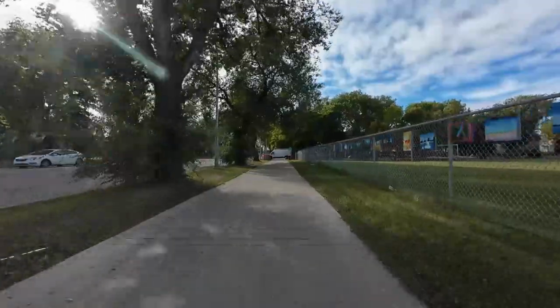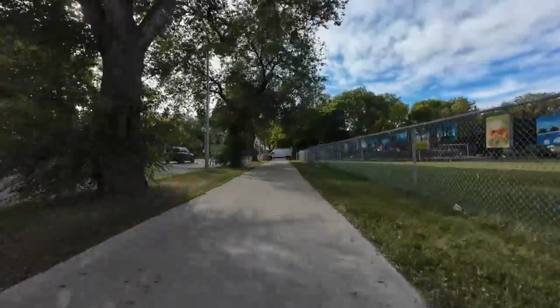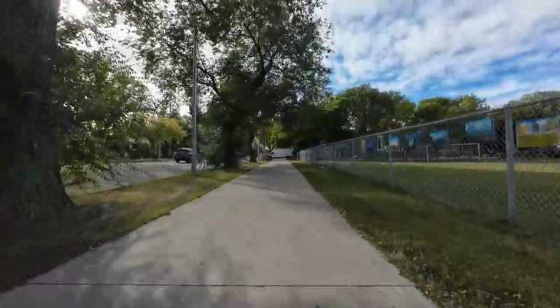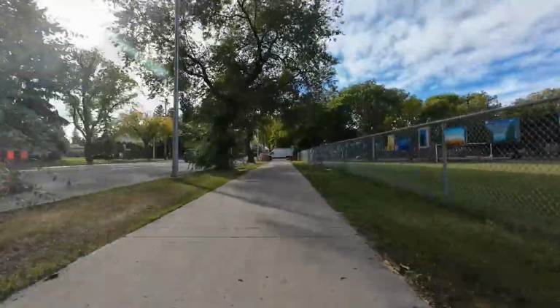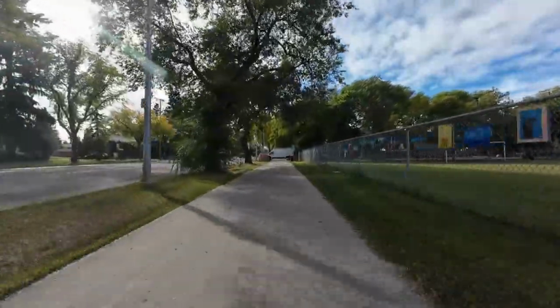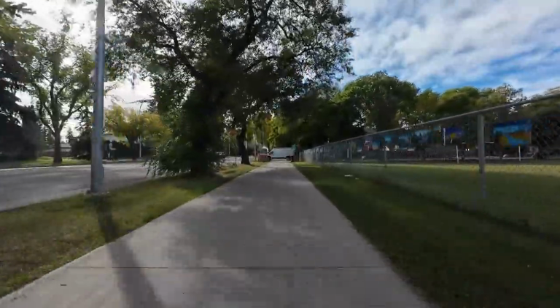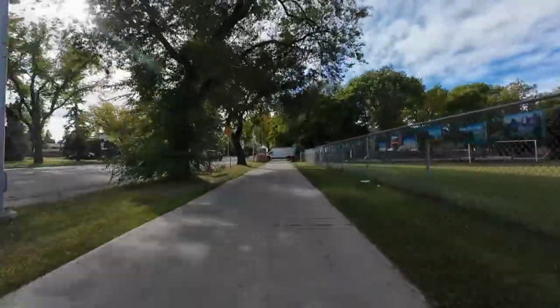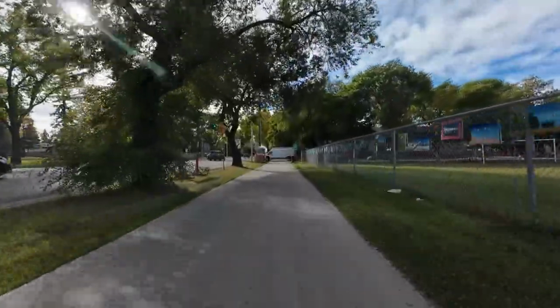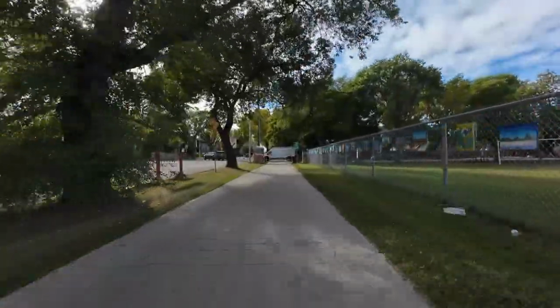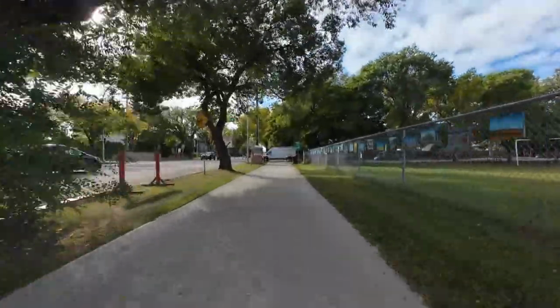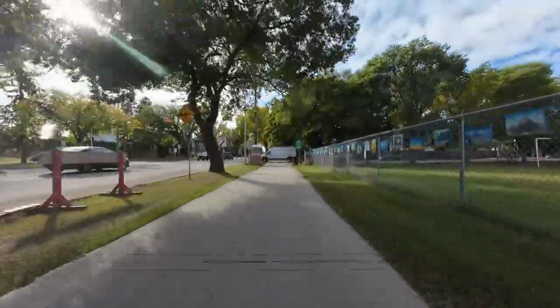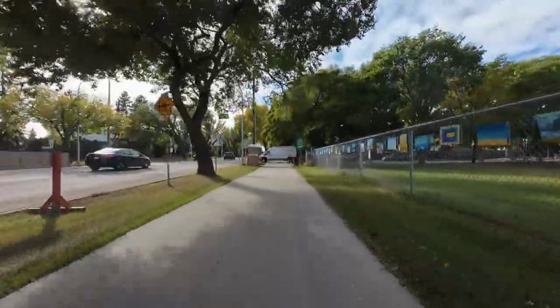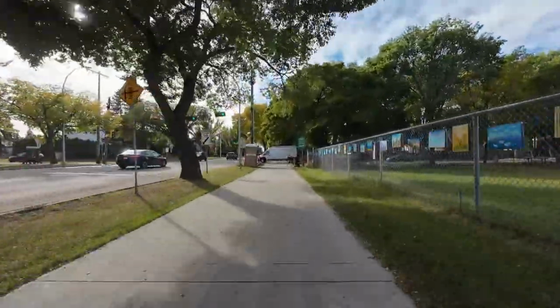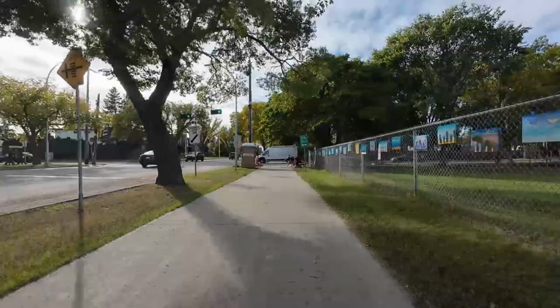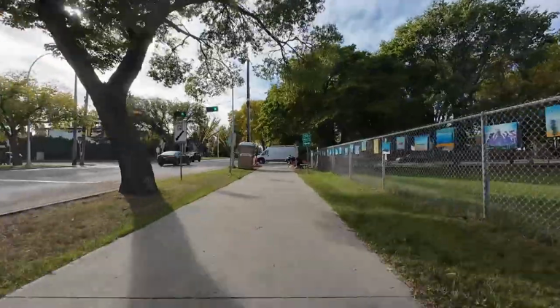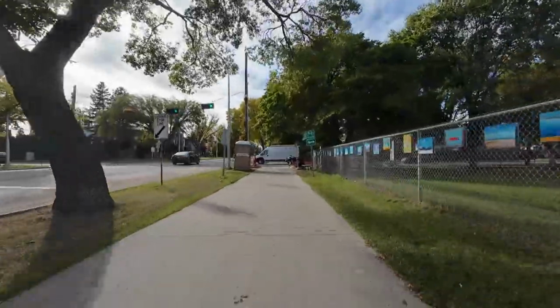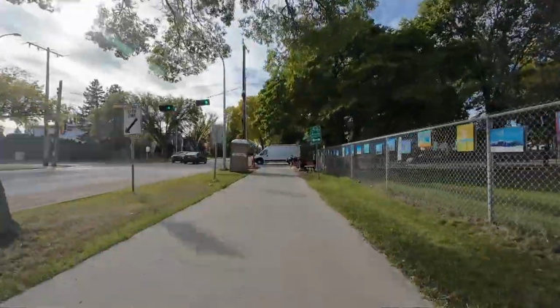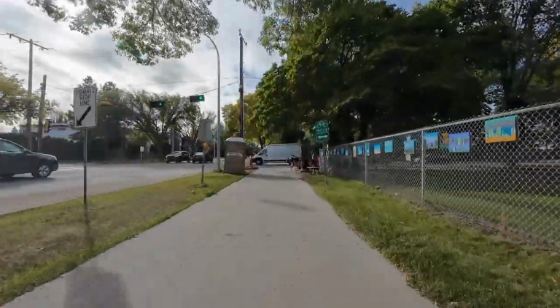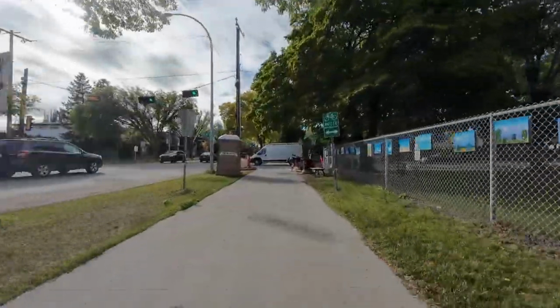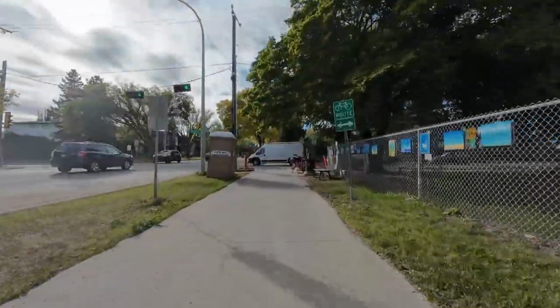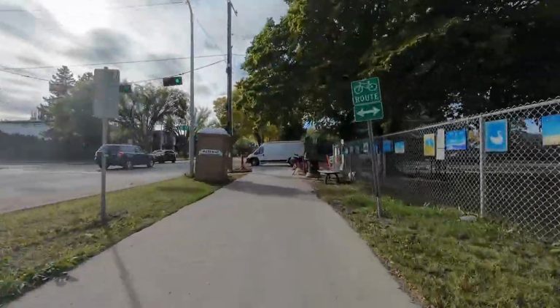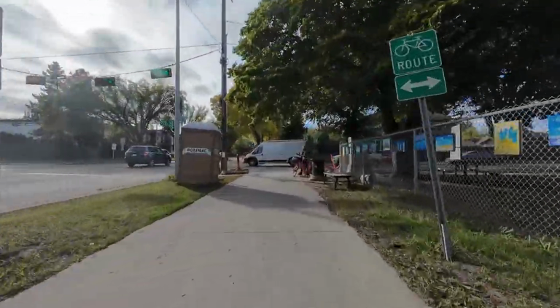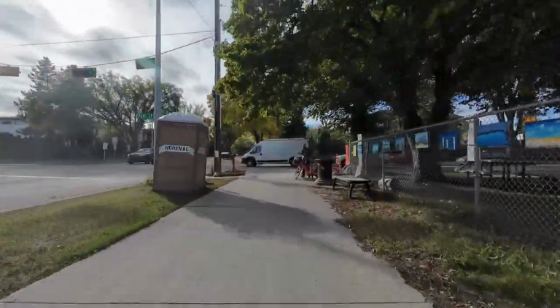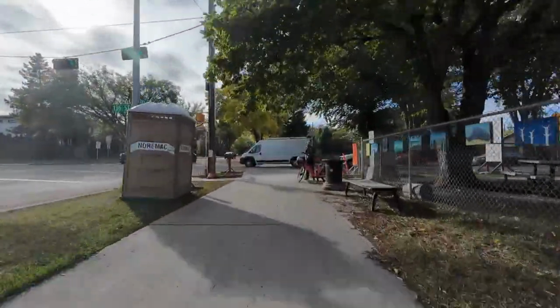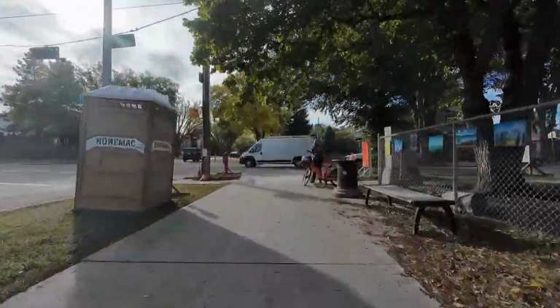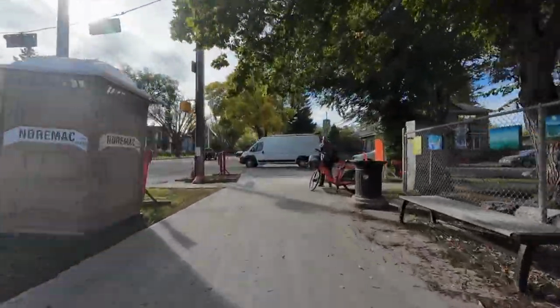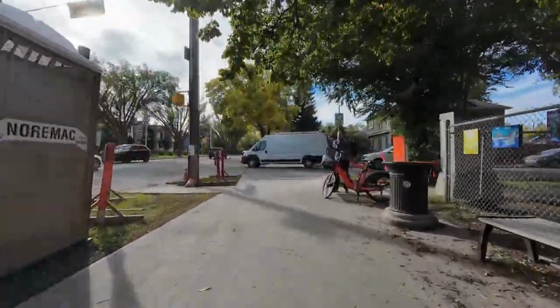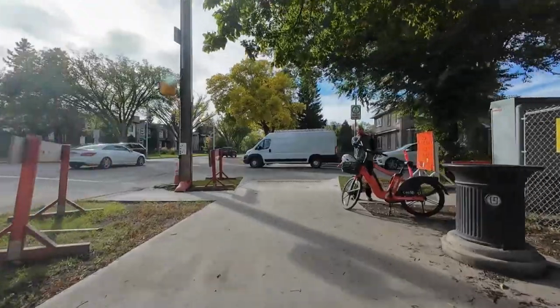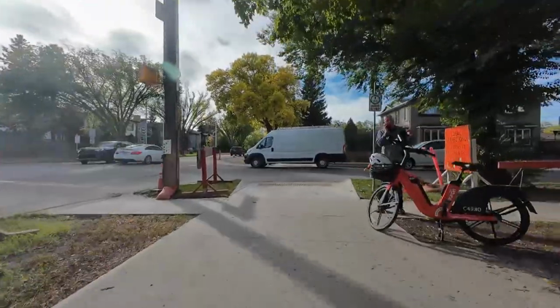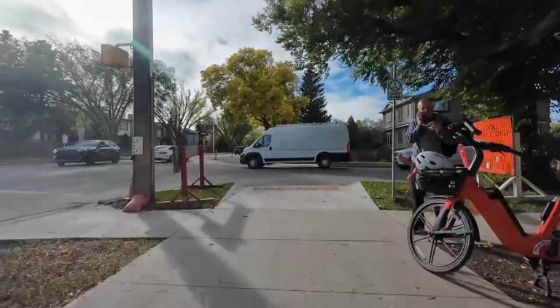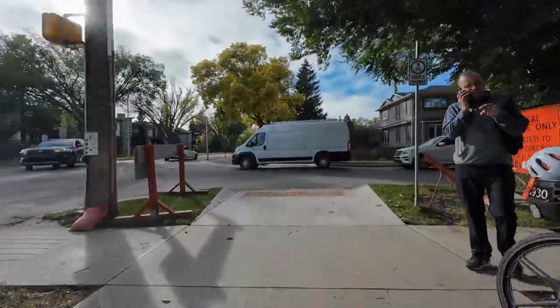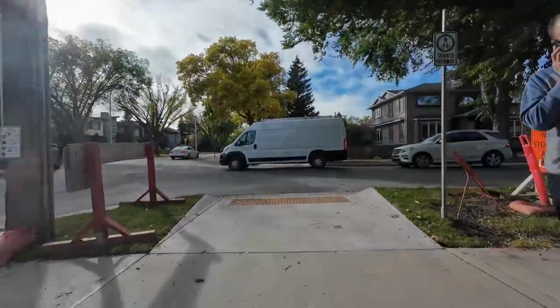Also, if you happen to work for Brompton, I have an excellent sponsorship opportunity for you at the end of this video. But first, the new active transportation infrastructure. There it is, just behind the van.